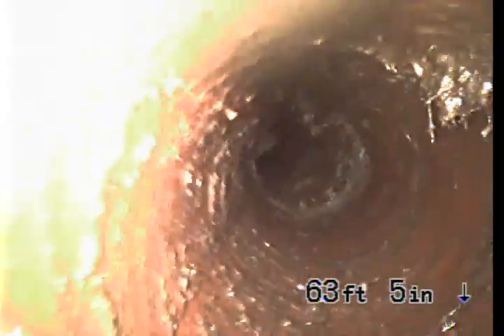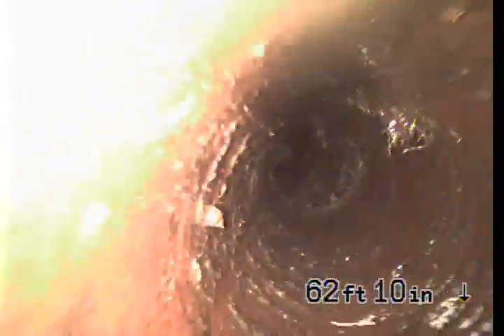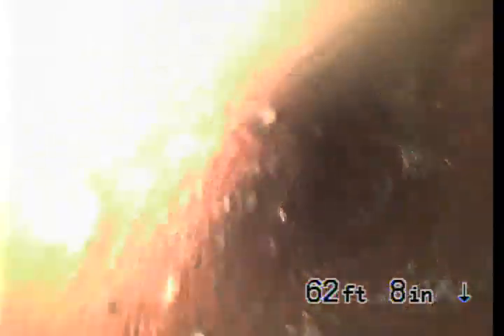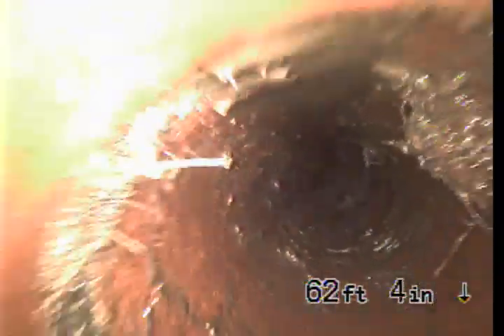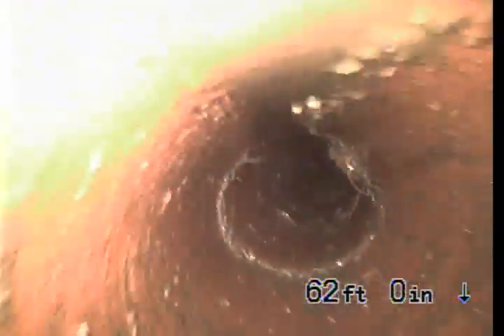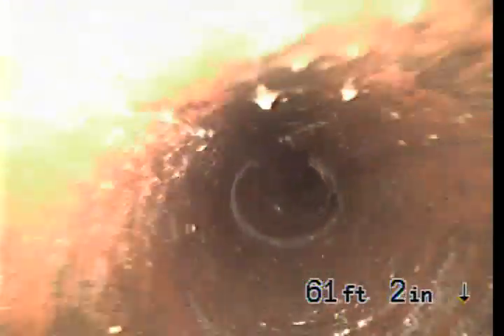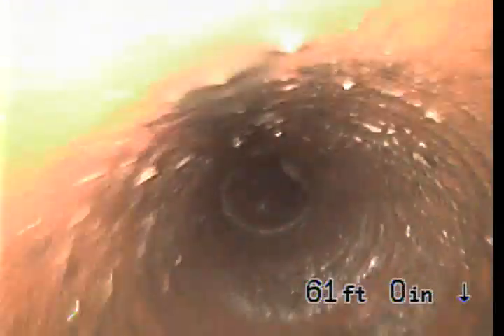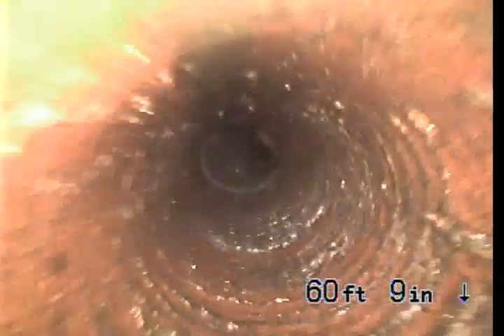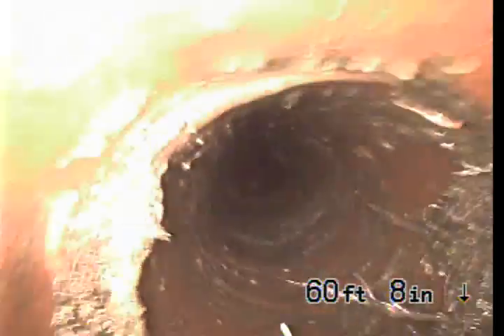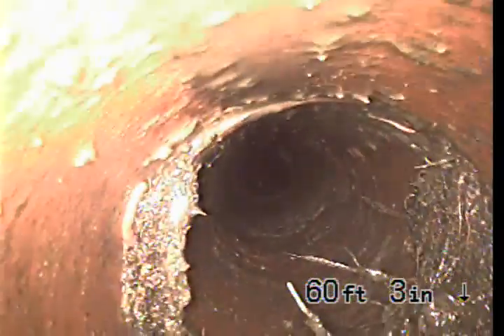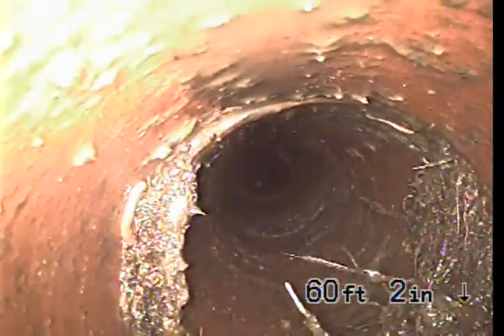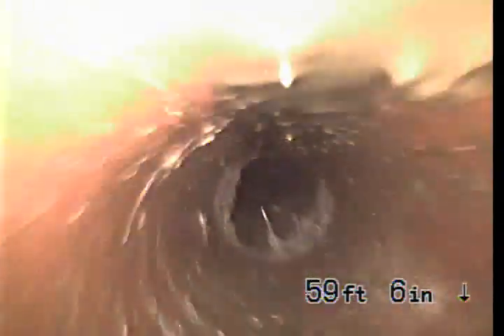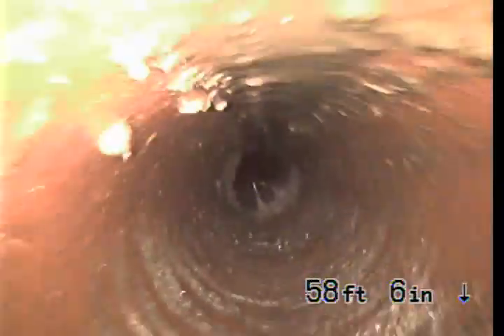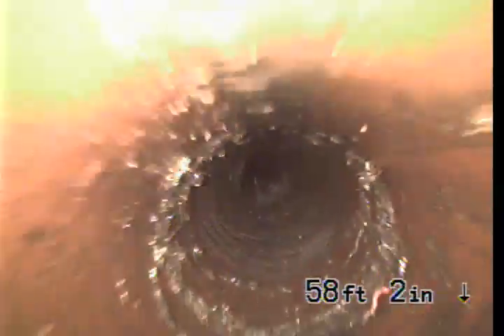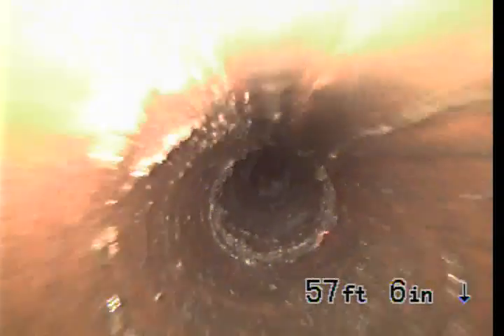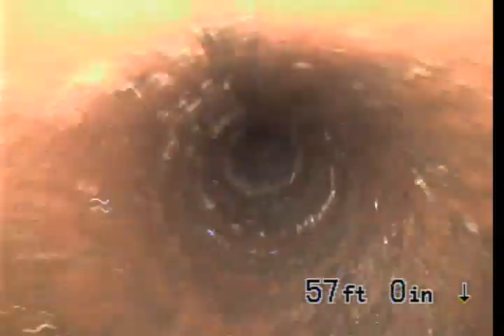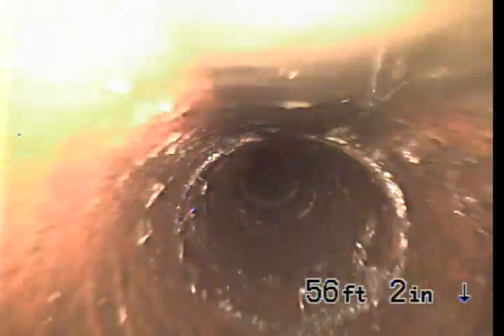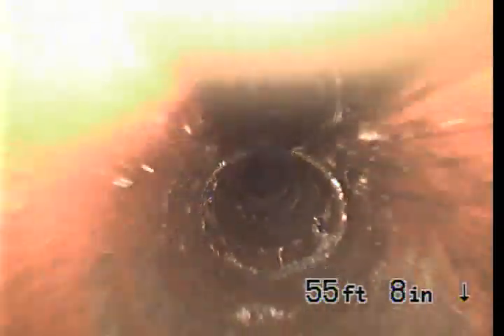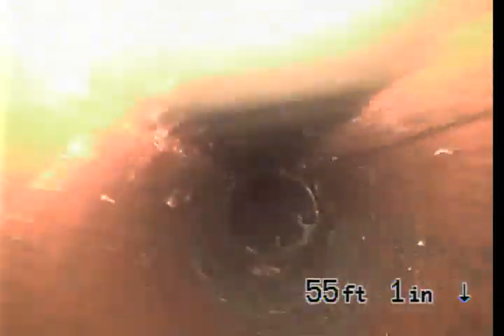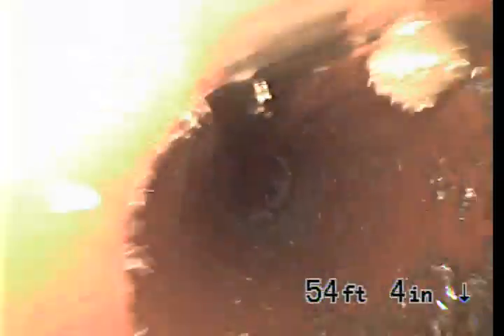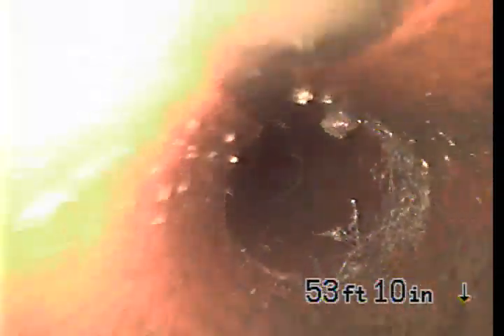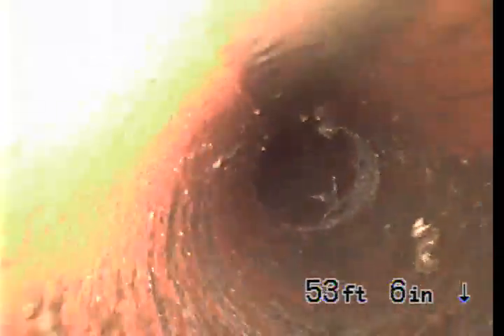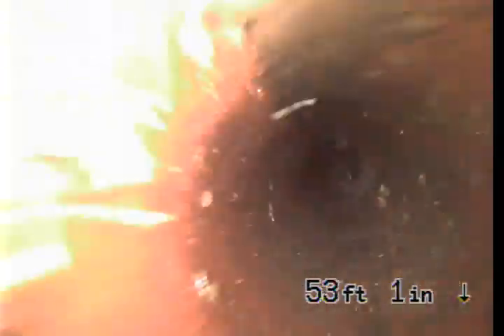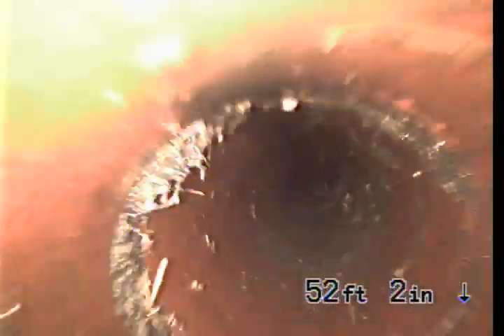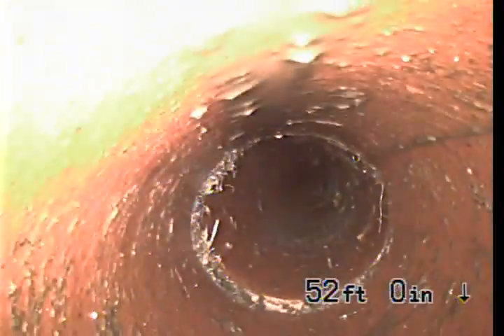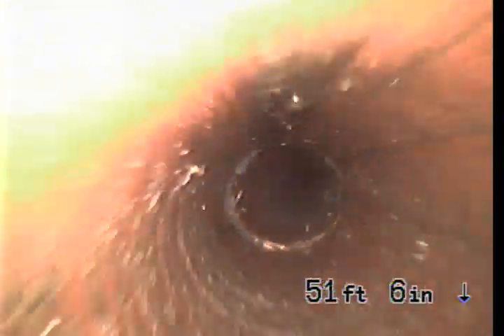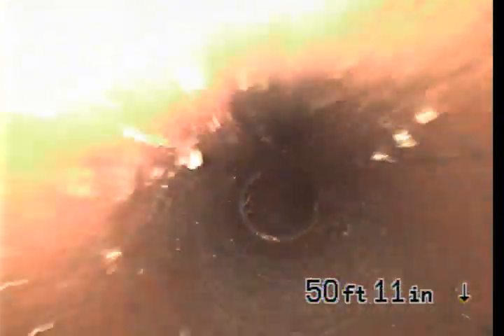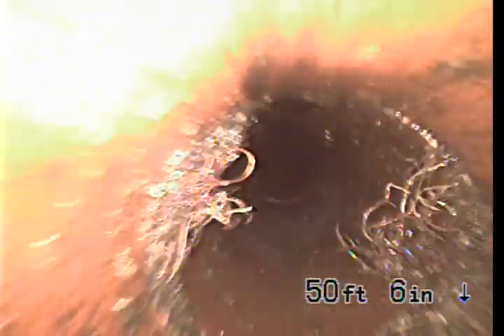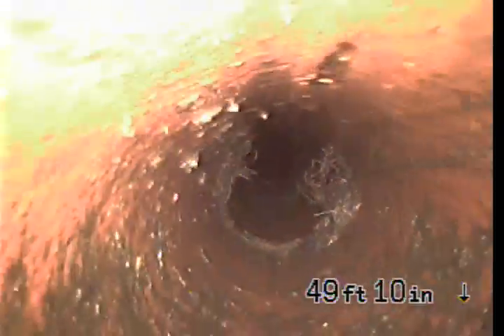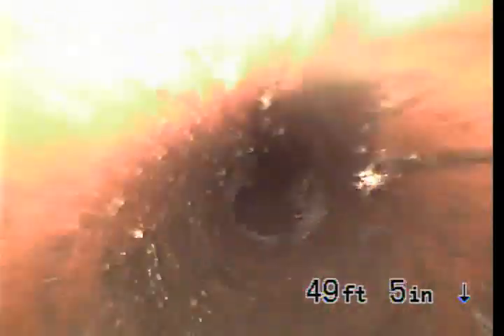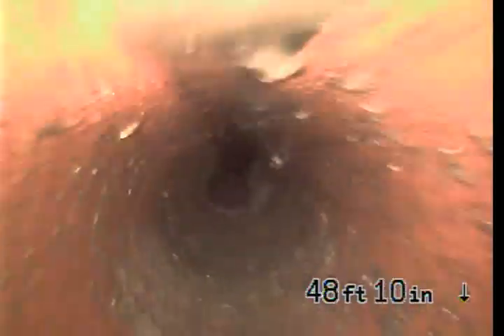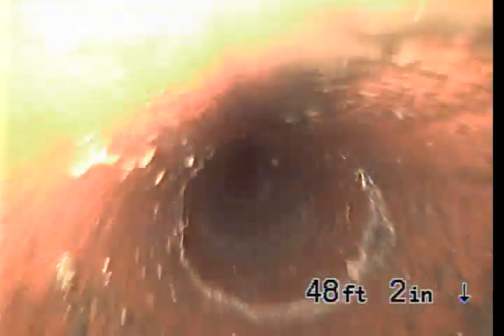Some loose root balls there. Pretty much roots in every single joint.